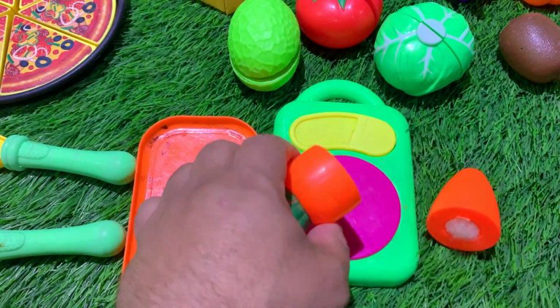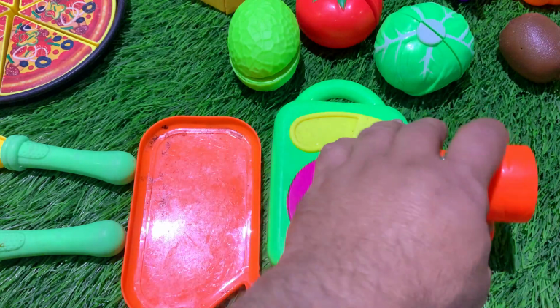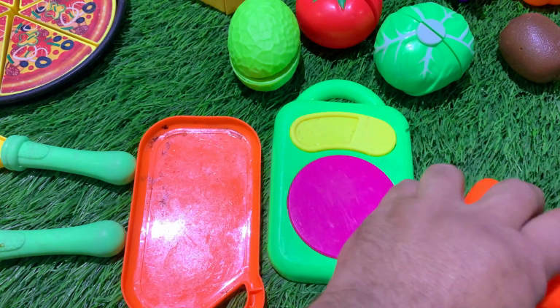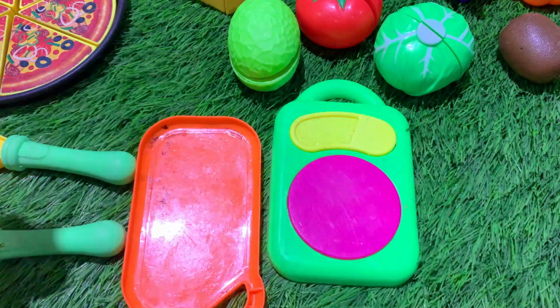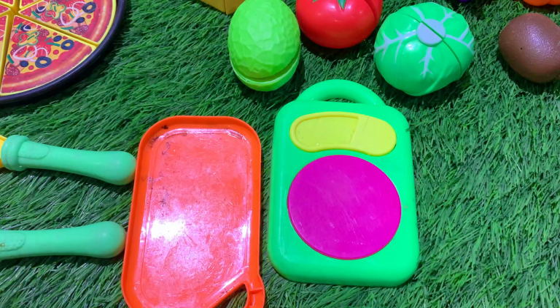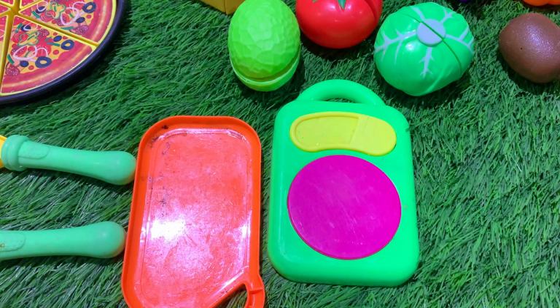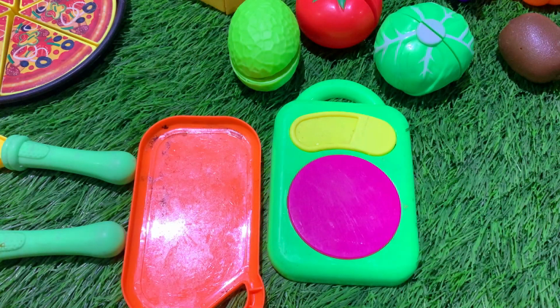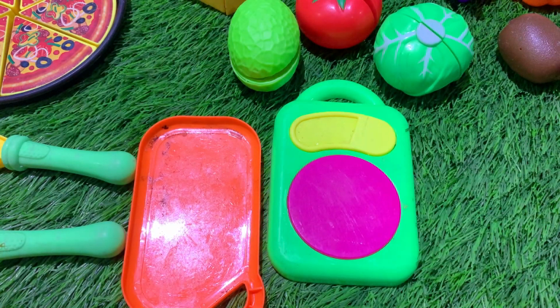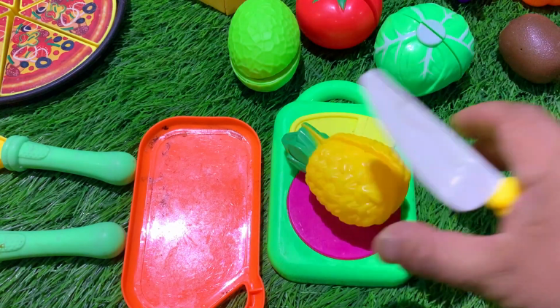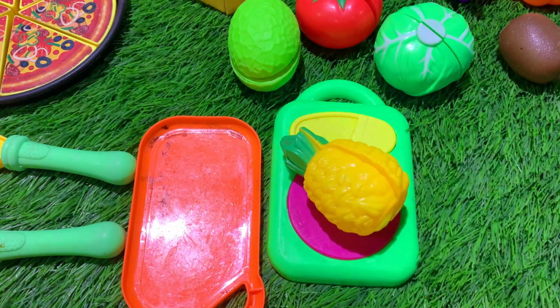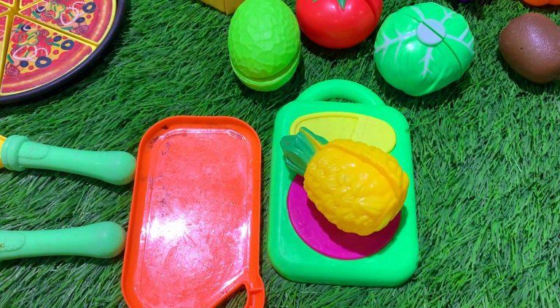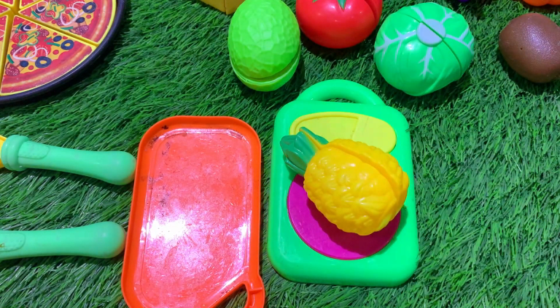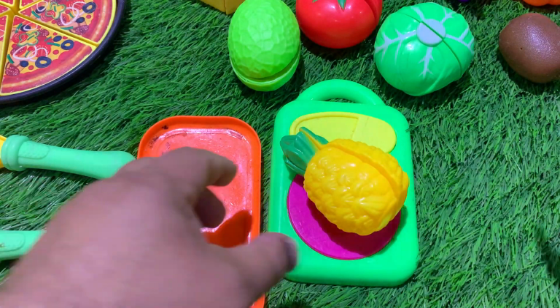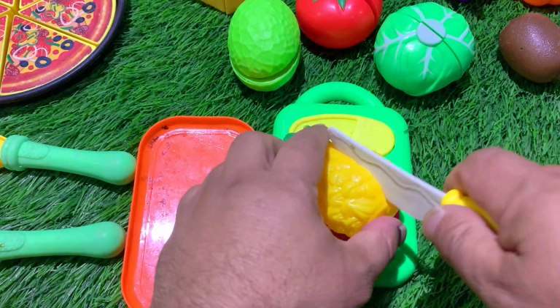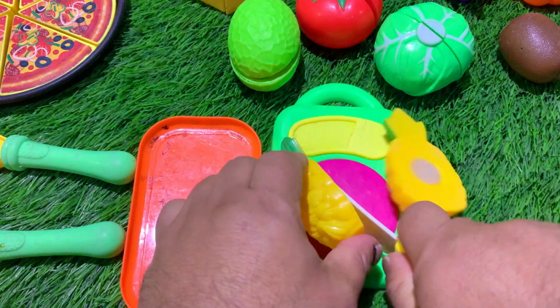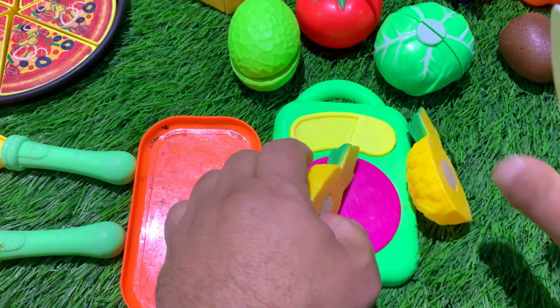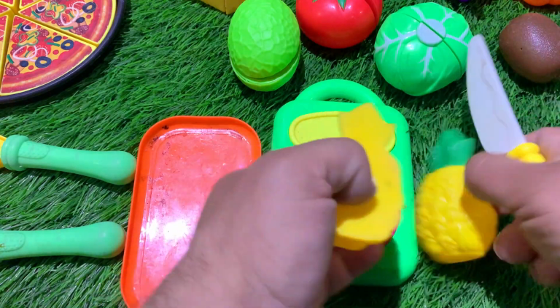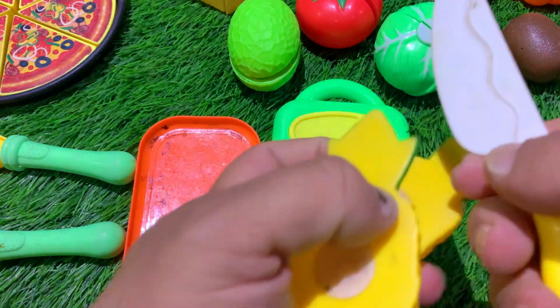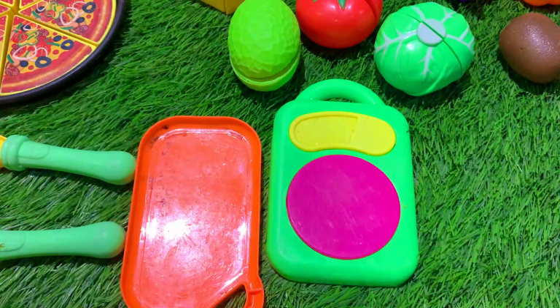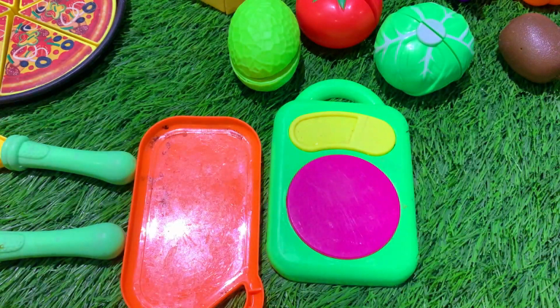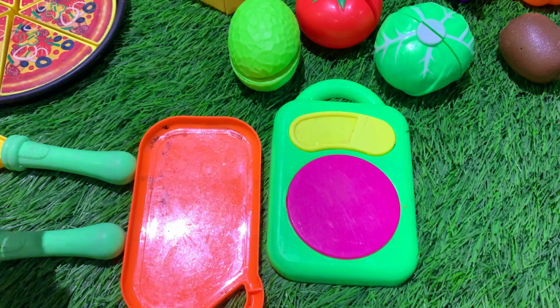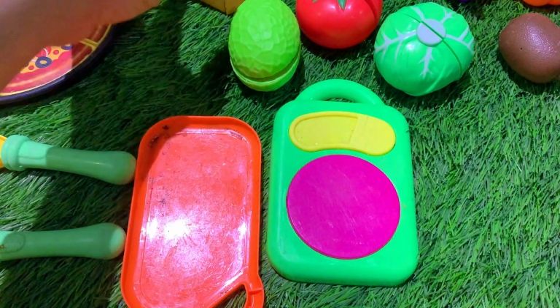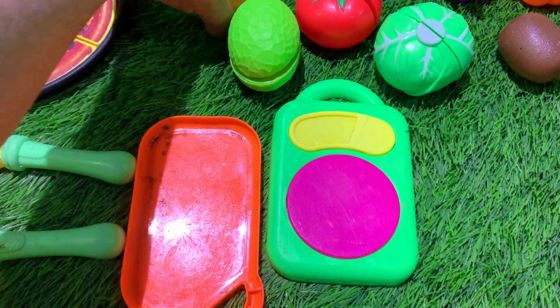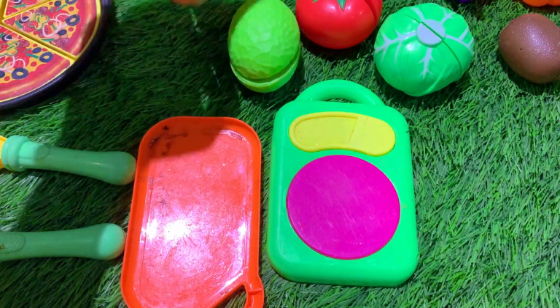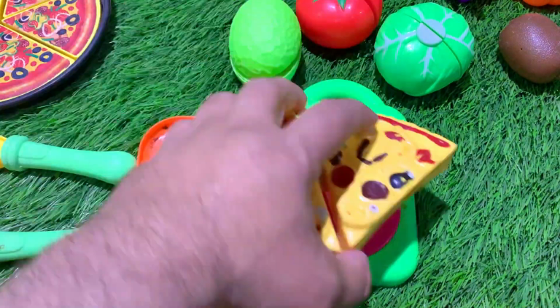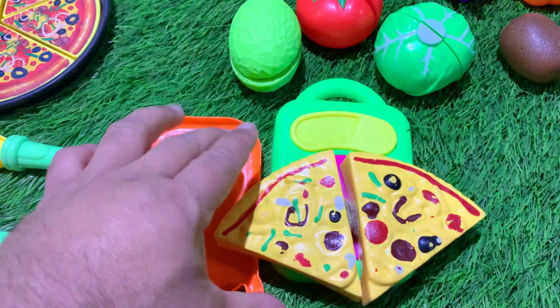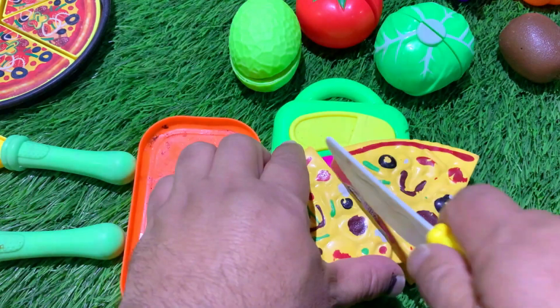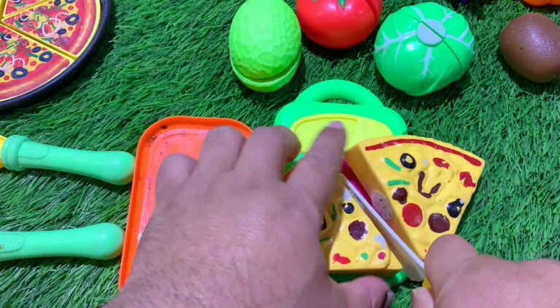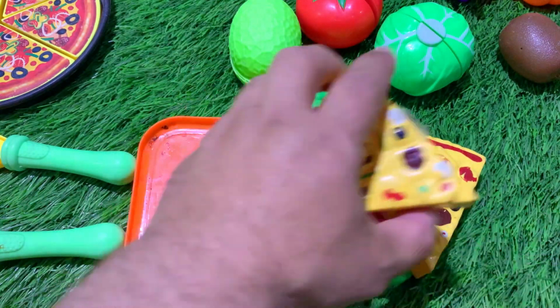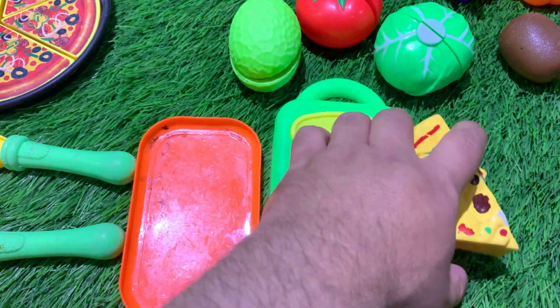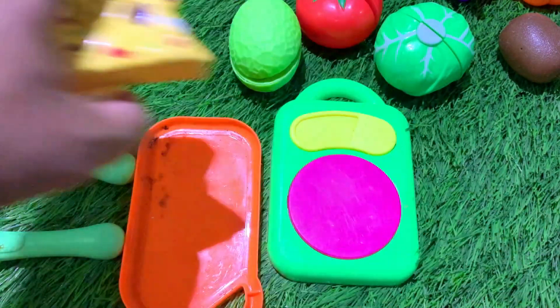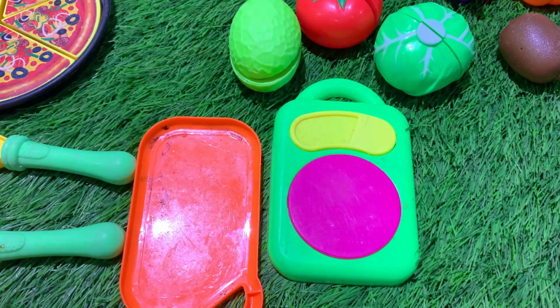Drawing the ball — let's just take the ball, you can move on to the middle of the back. You should use the ball, peel it, then you can pull the ball. You can slice the ball.